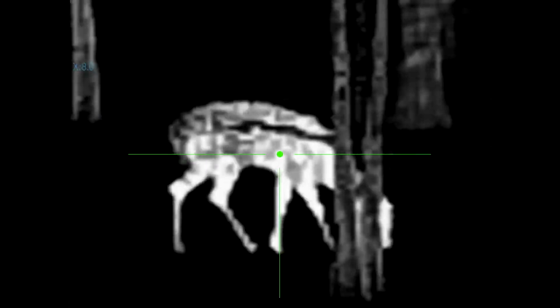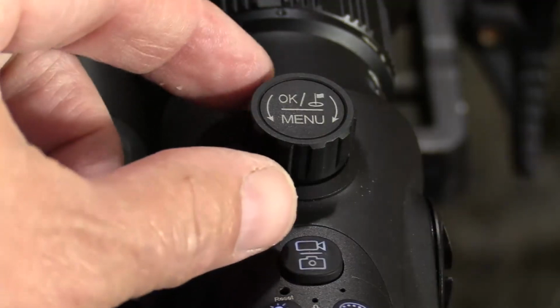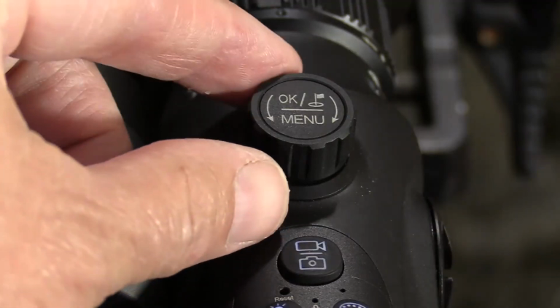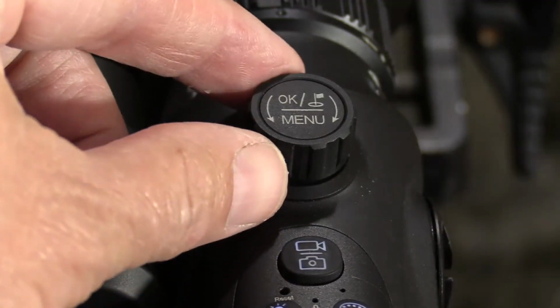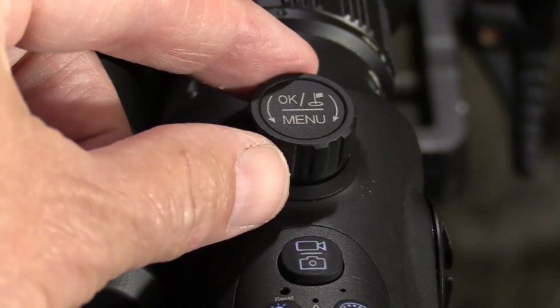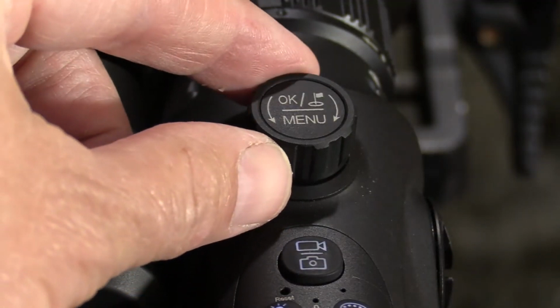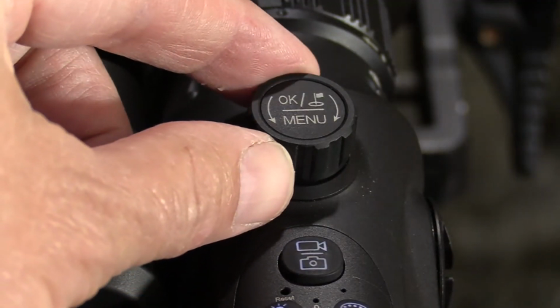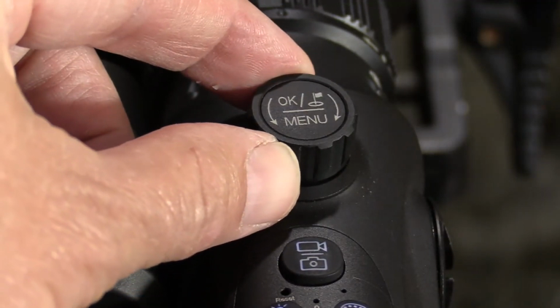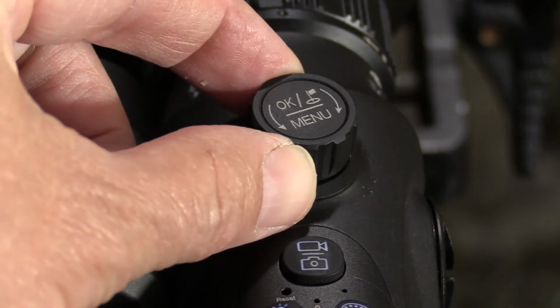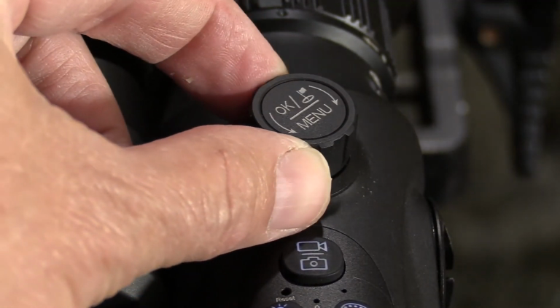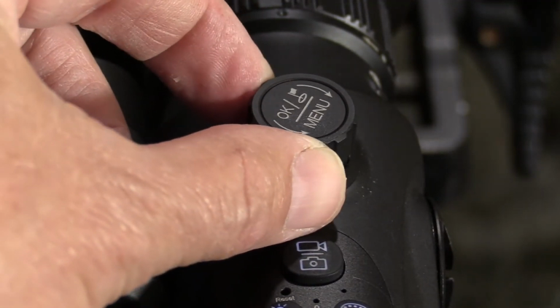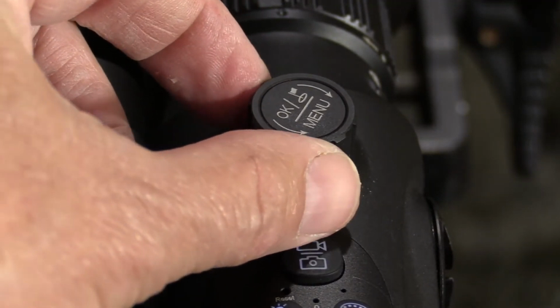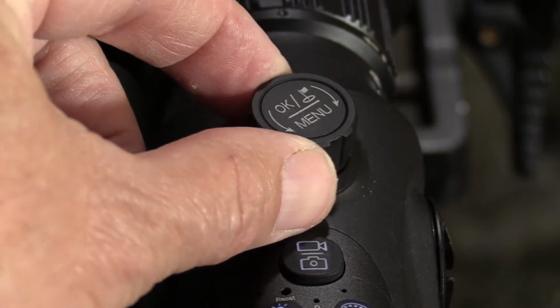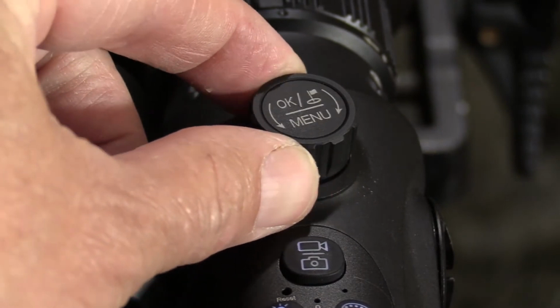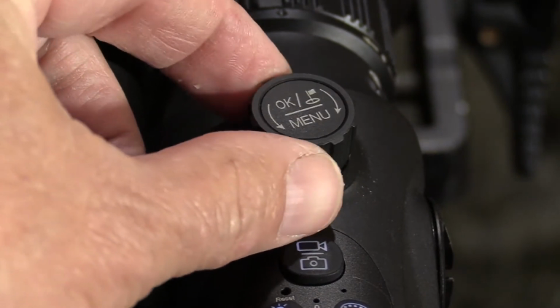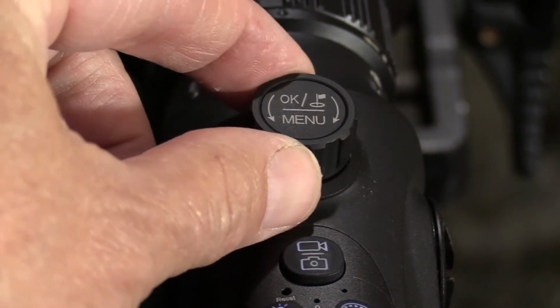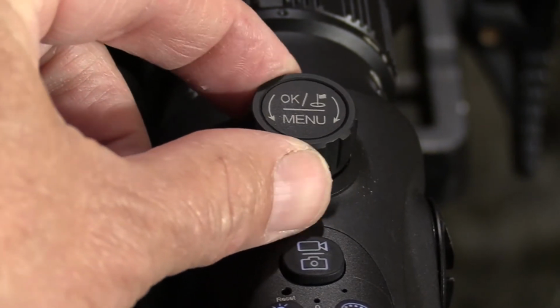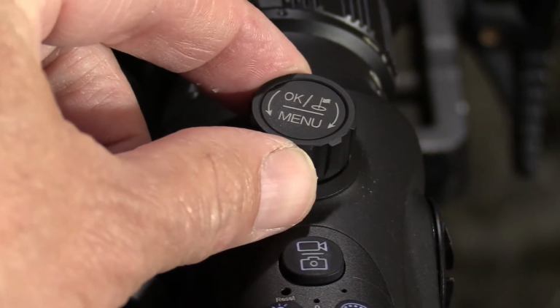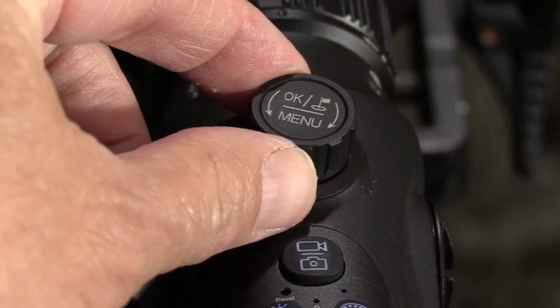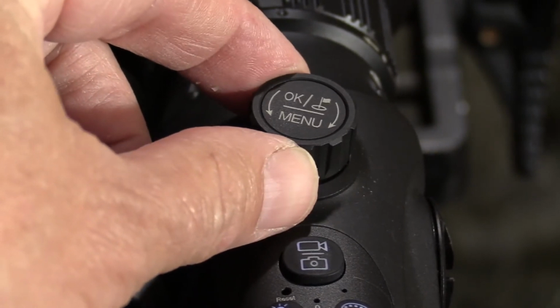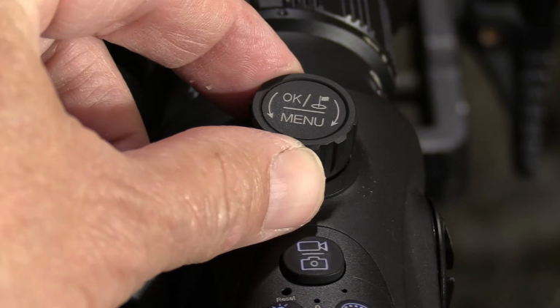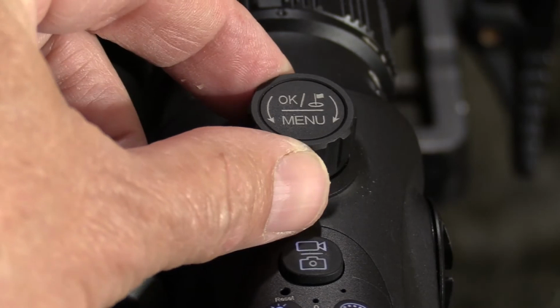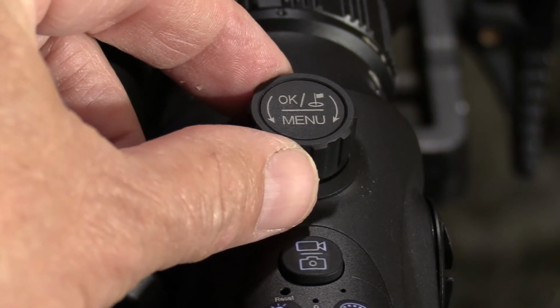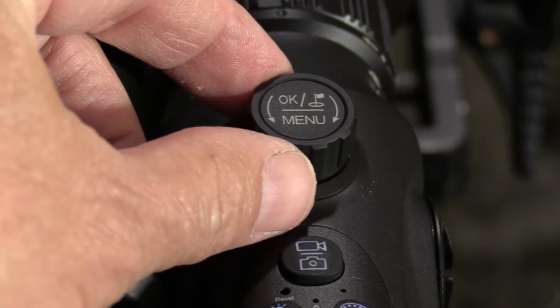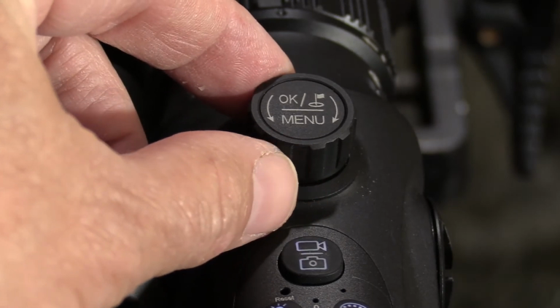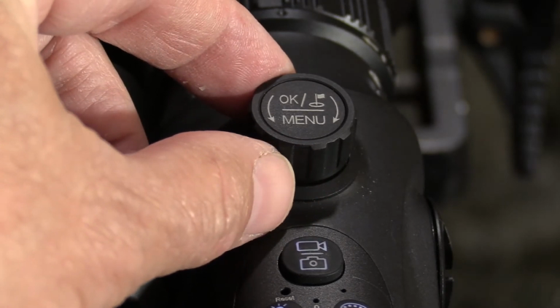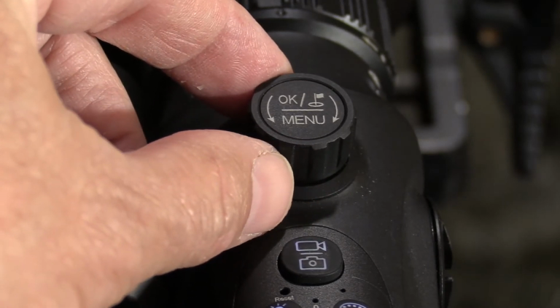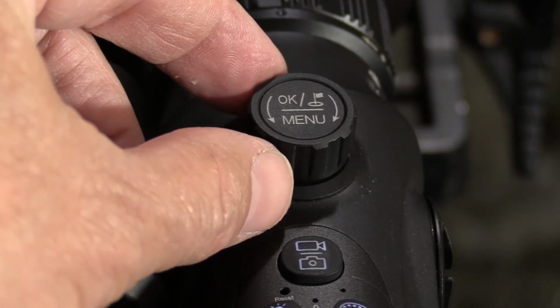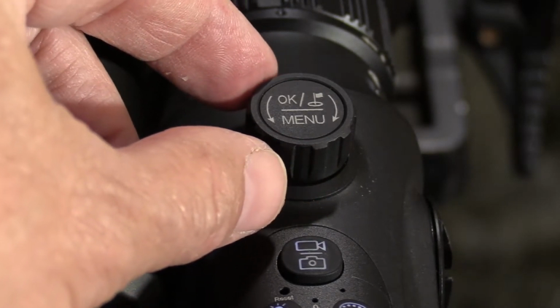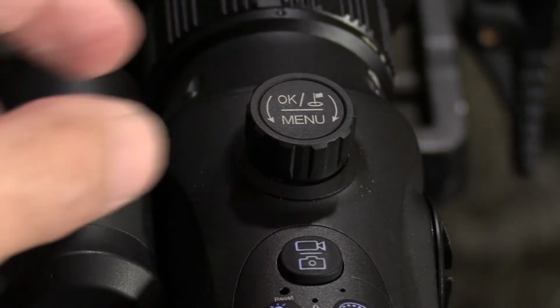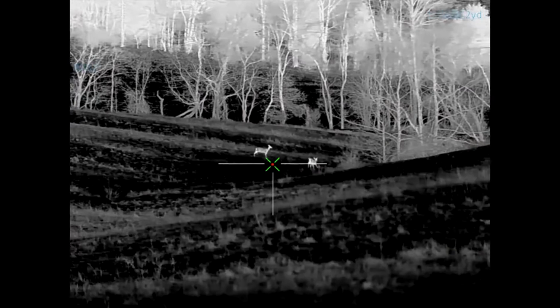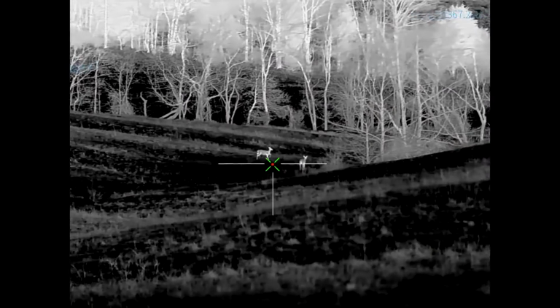The way I'm able to zoom digitally is by rotating this knob that is located on the top of the scope. By turning it clockwise, you increase the magnification. Counterclockwise decreases the magnification.